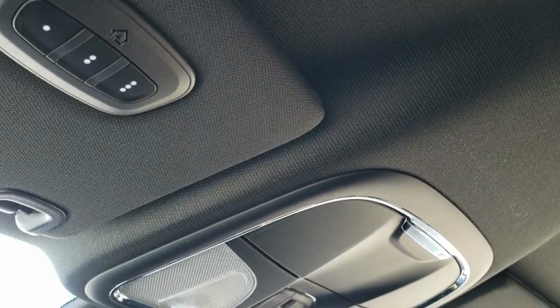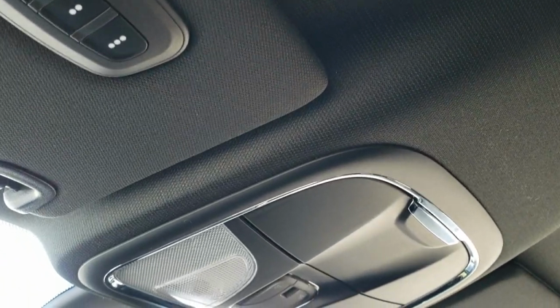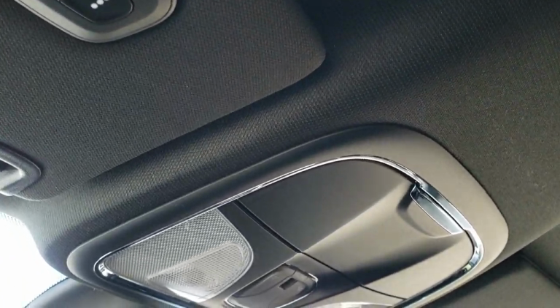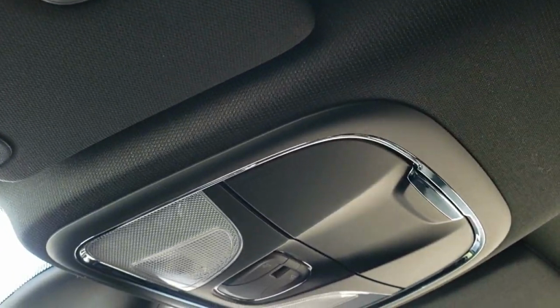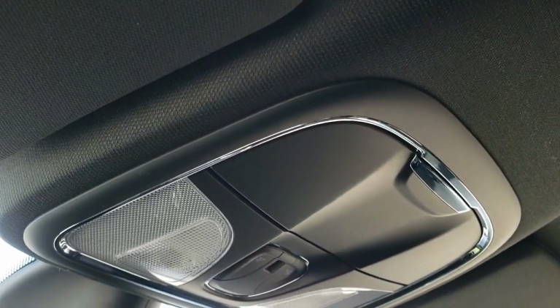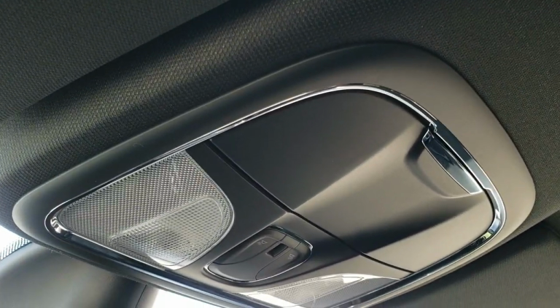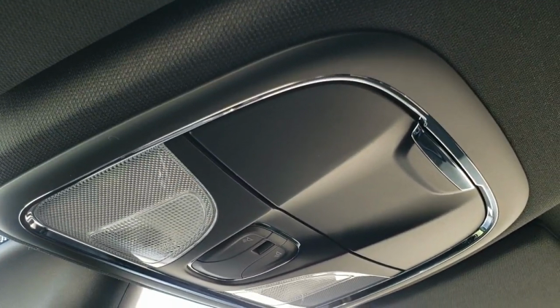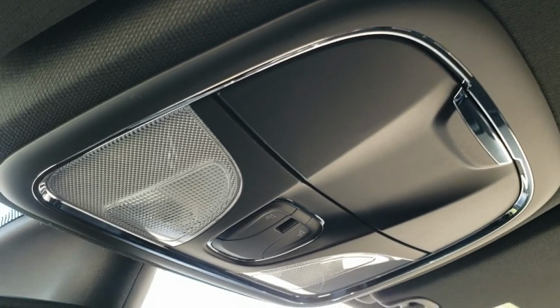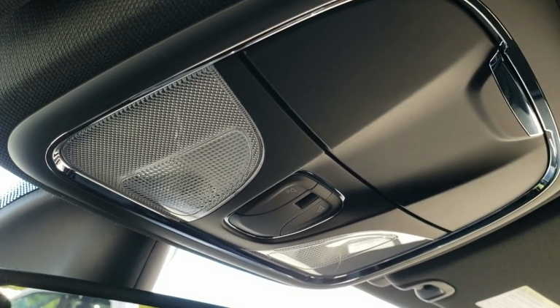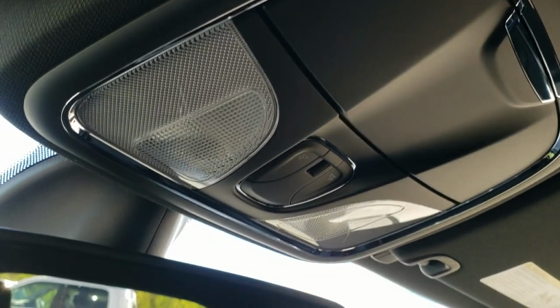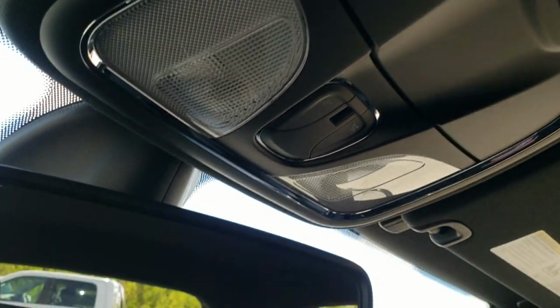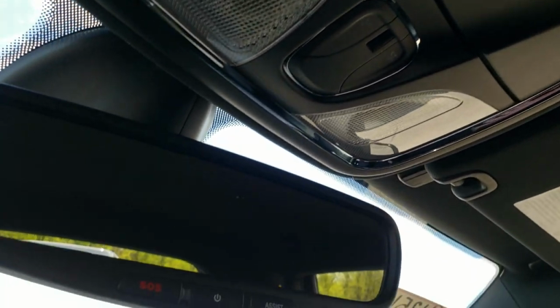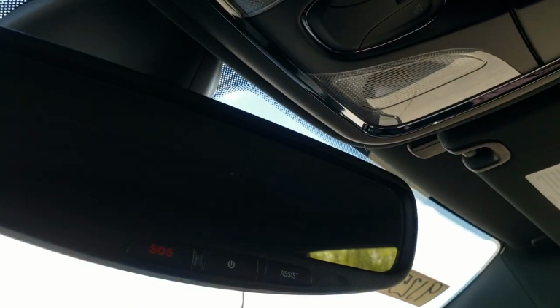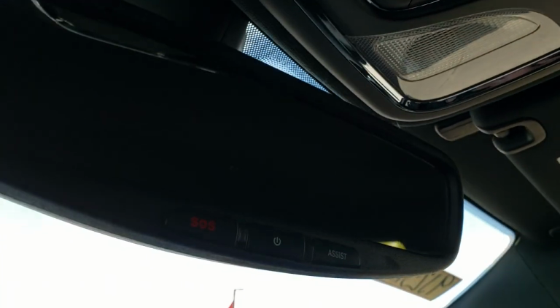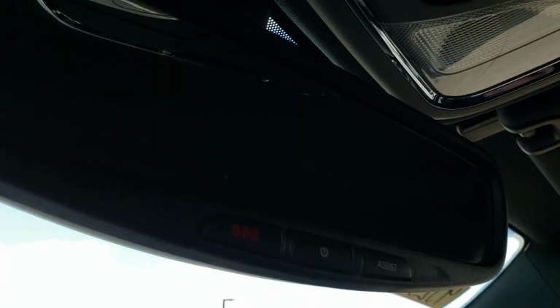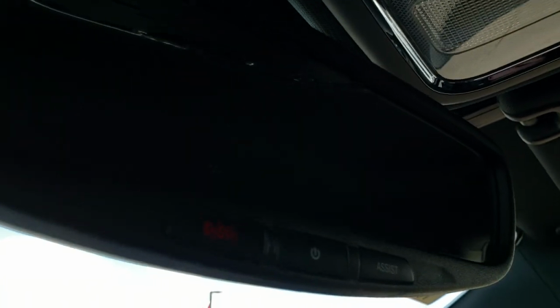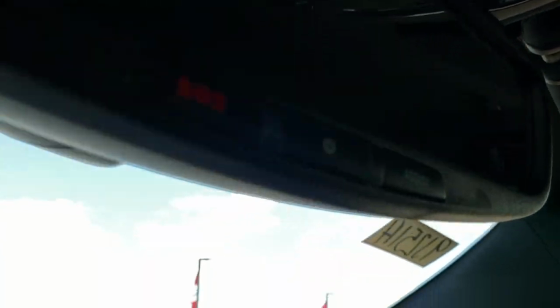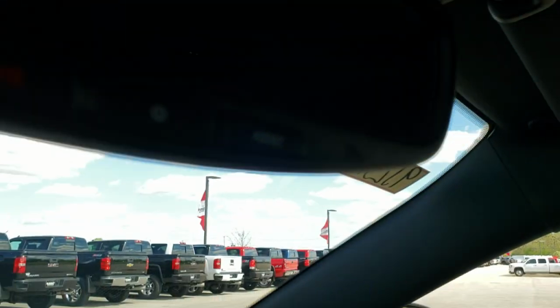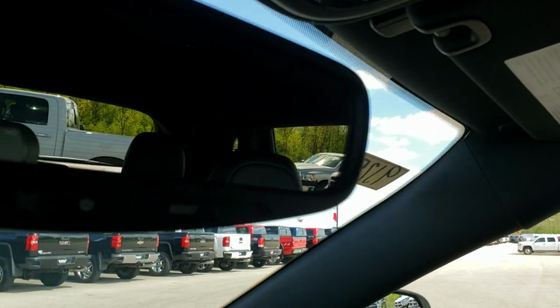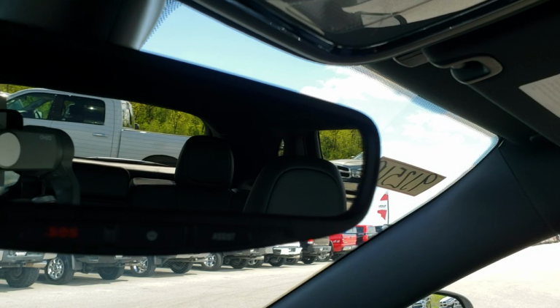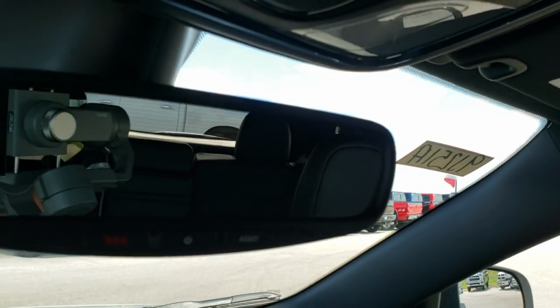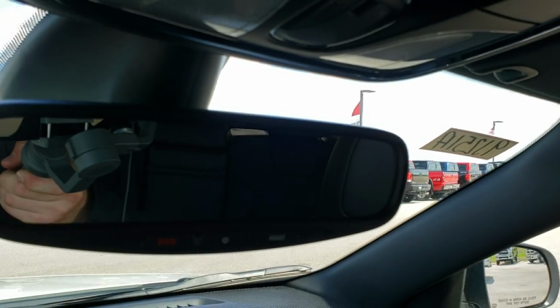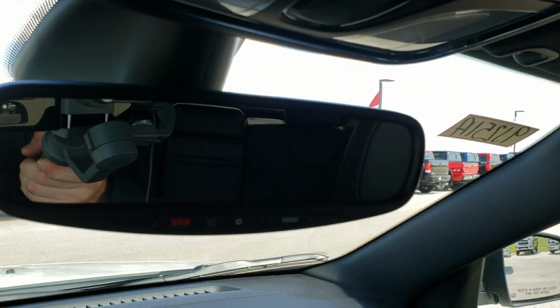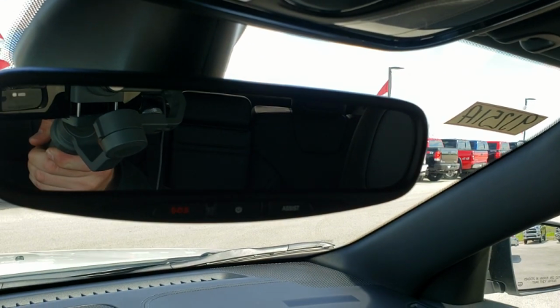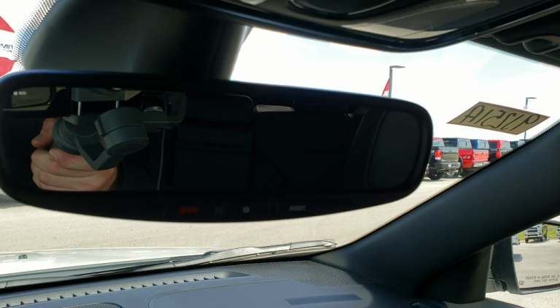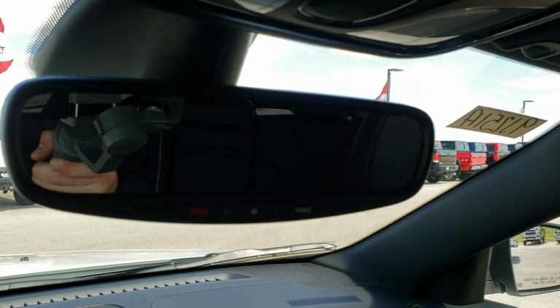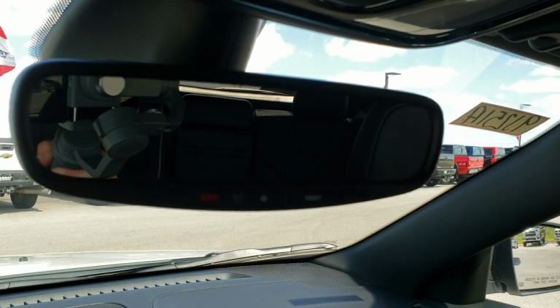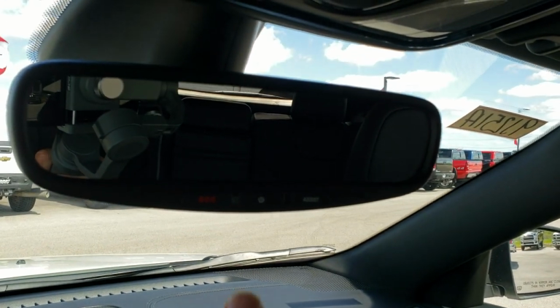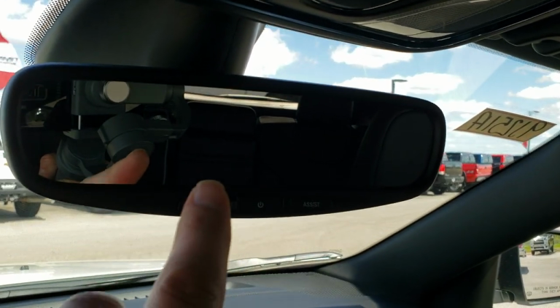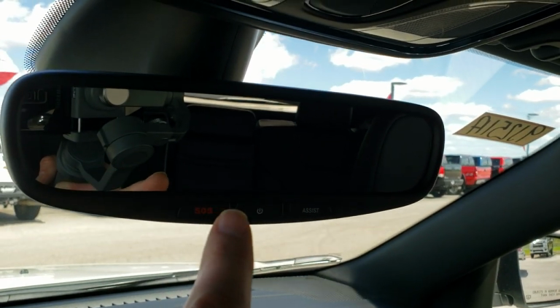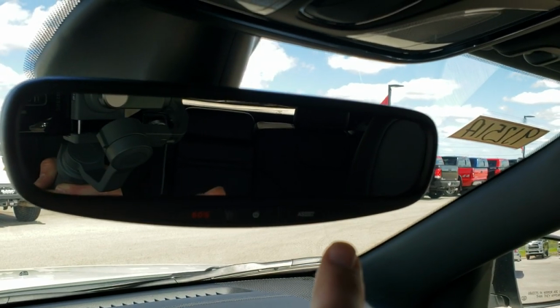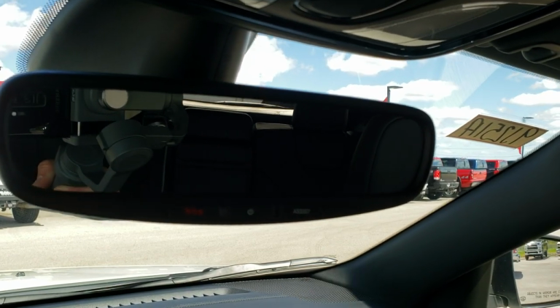HomeLink system with garage door security systems and lighting systems. You've got your map lights up there. And then with that 8.4 with the nav, you get the SOS and assist buttons in the mirror — kind of hard to see, but they're right there.